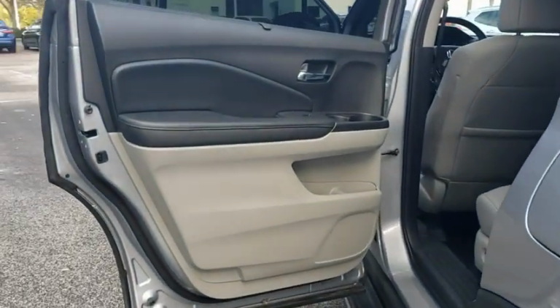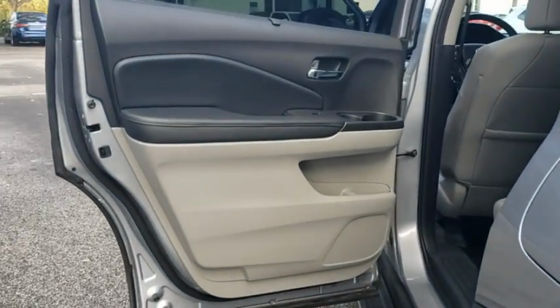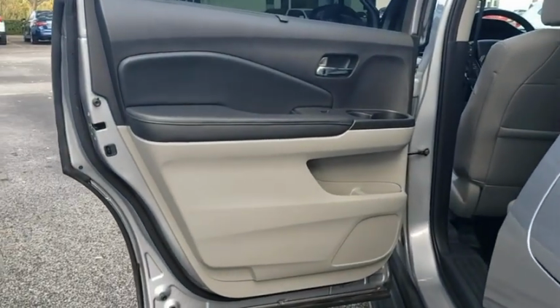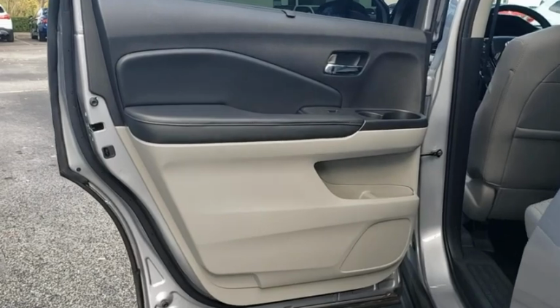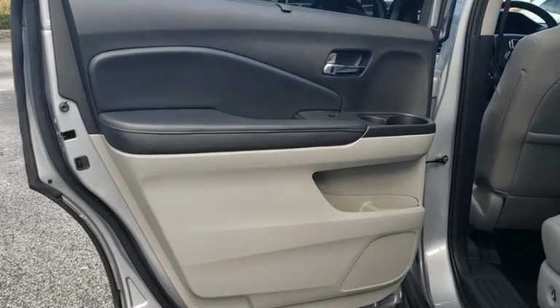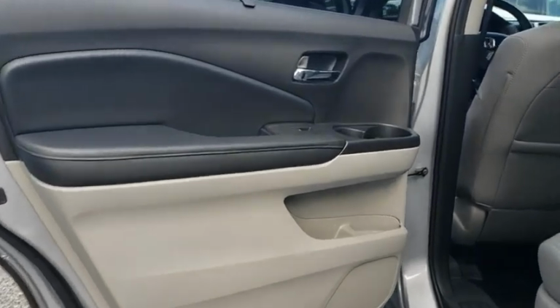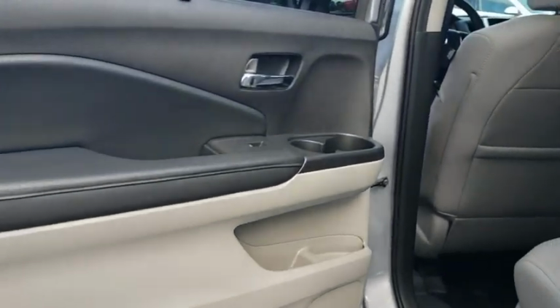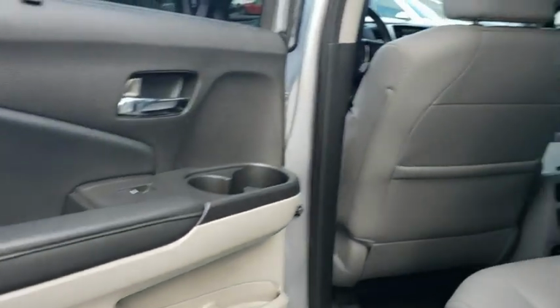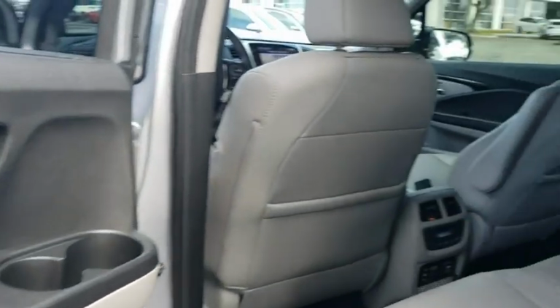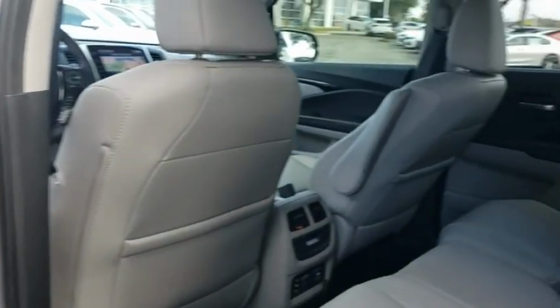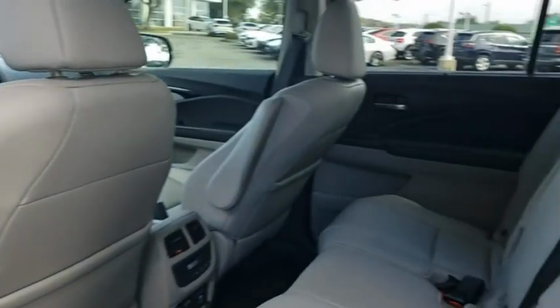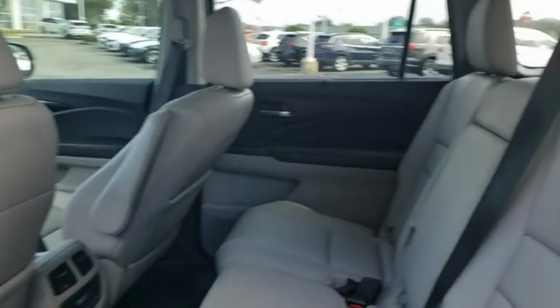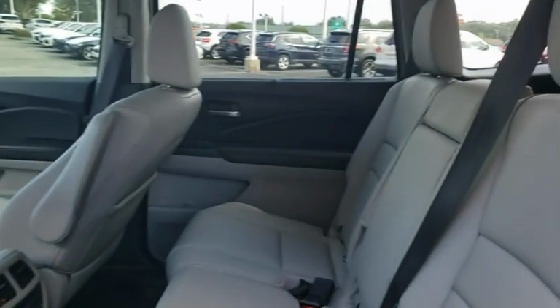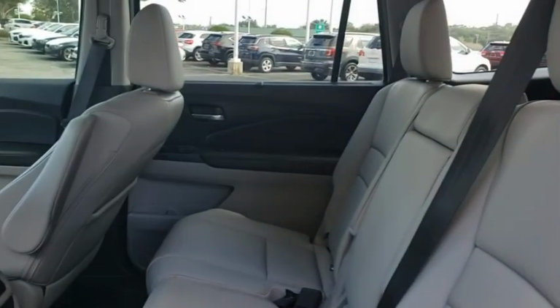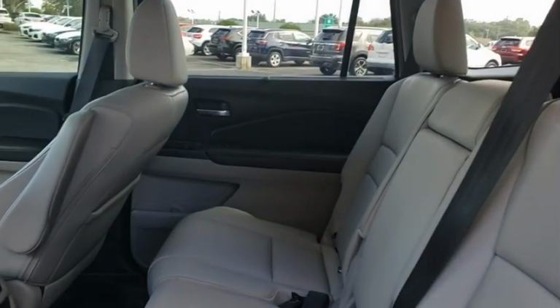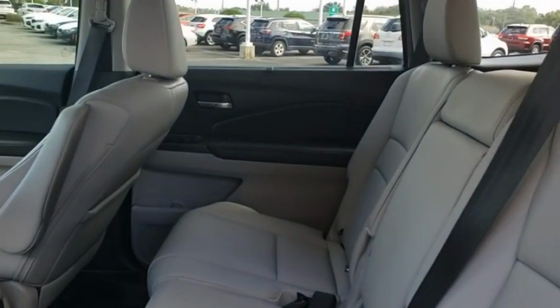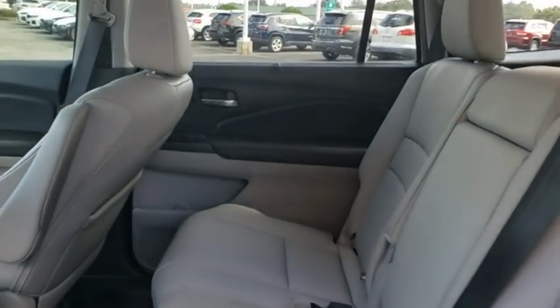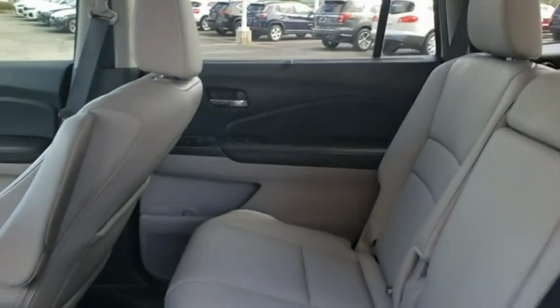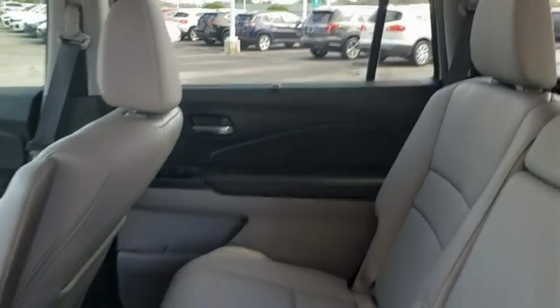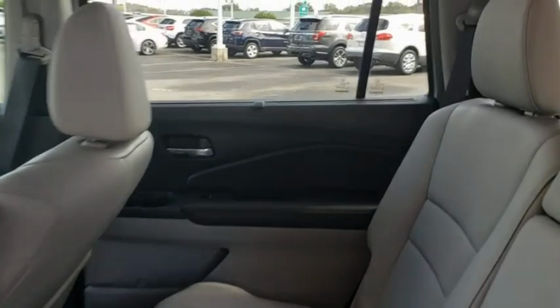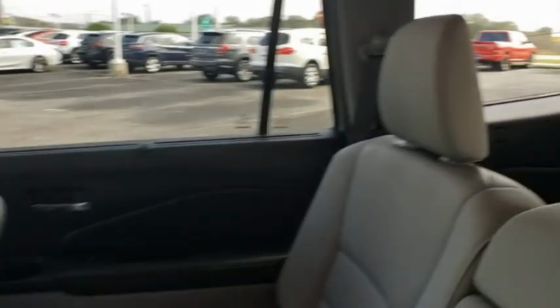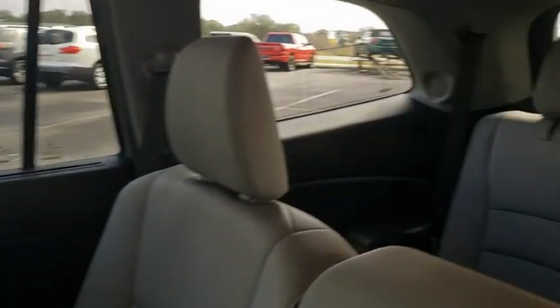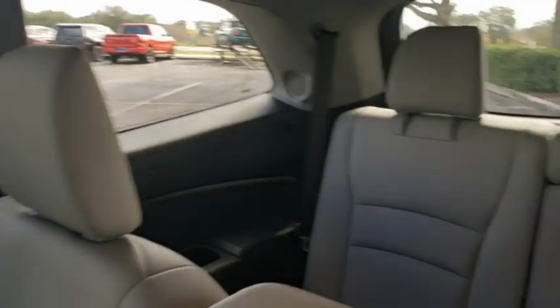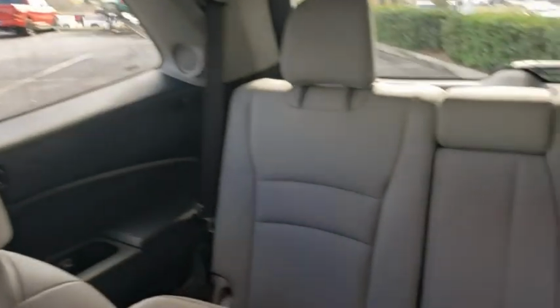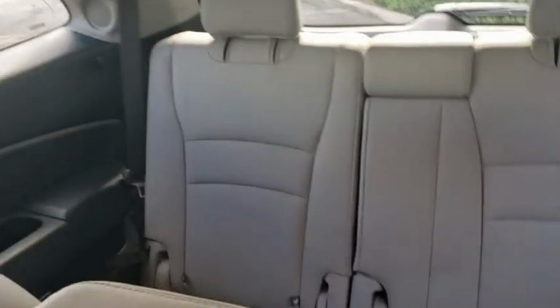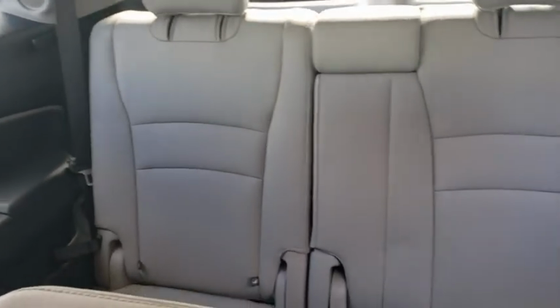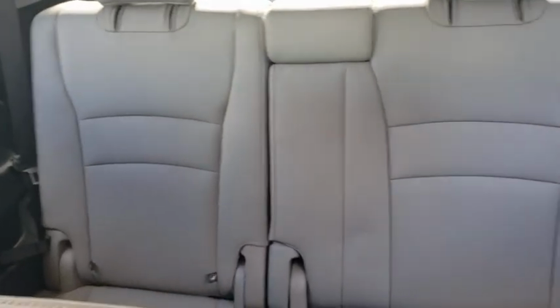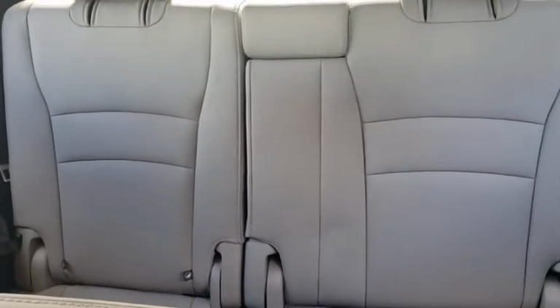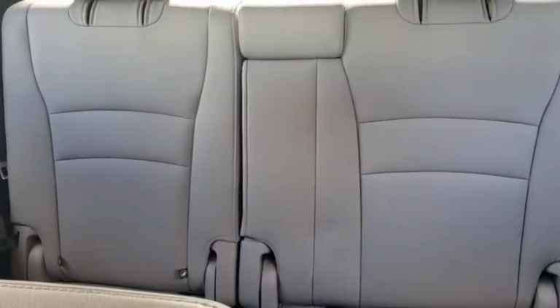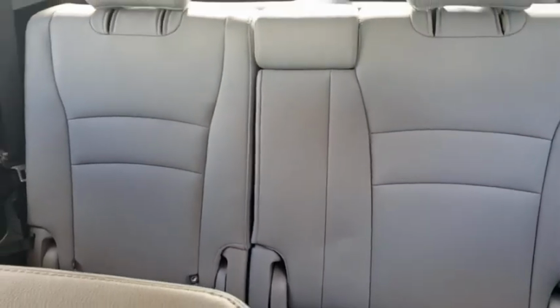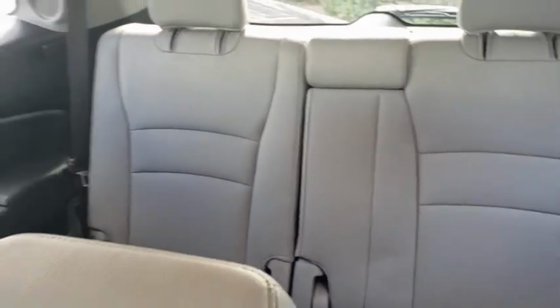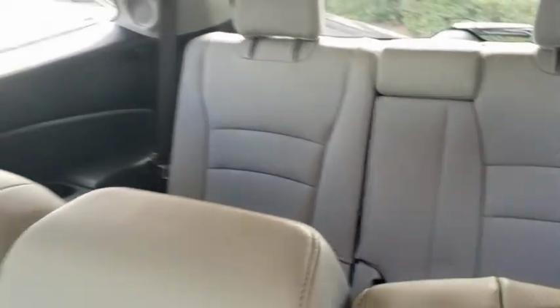Navigation system. Bluetooth. Leather wrapped steering wheel. Power steering. Adjustable steering wheel. Keyless start. Four wheel disc brakes. Floor mats. Auto dimming rear view mirror.